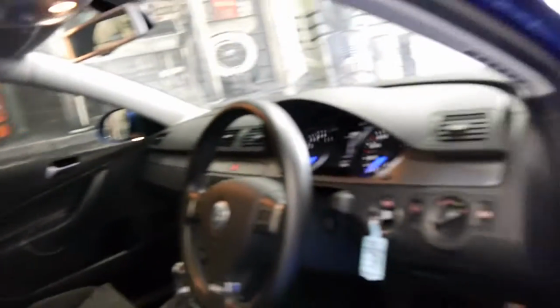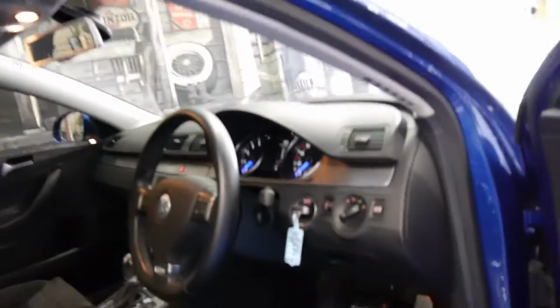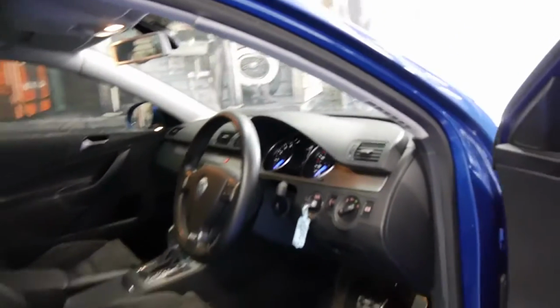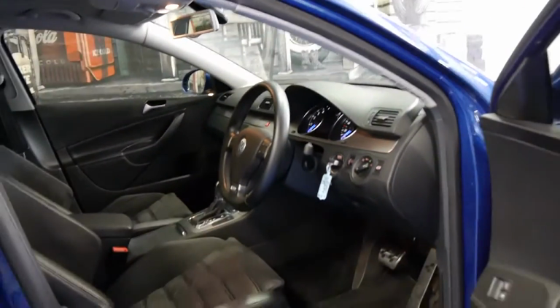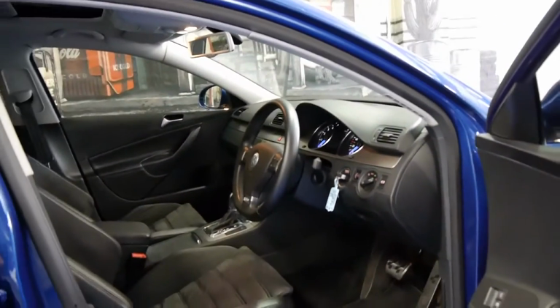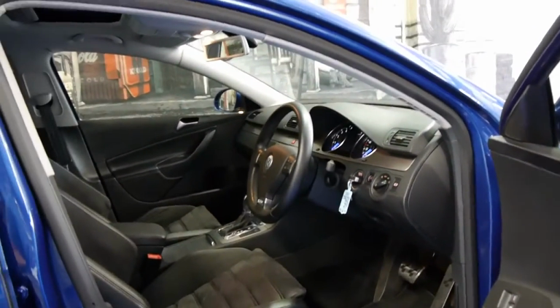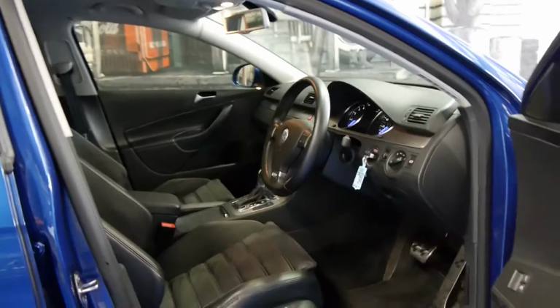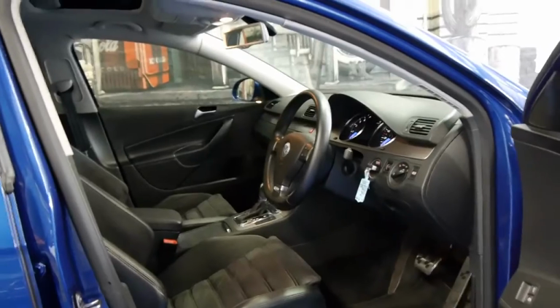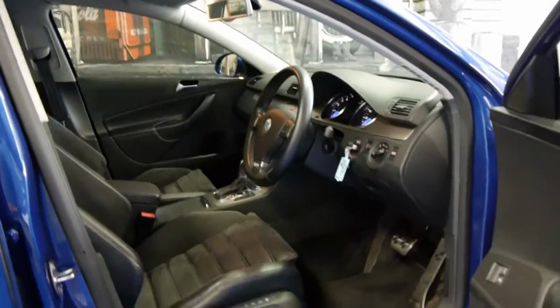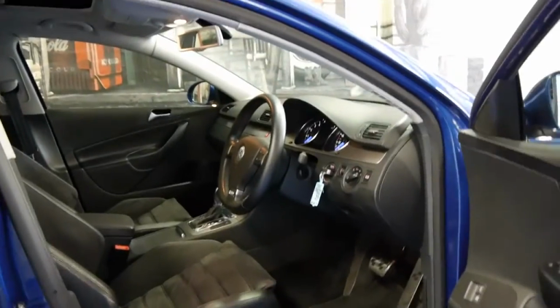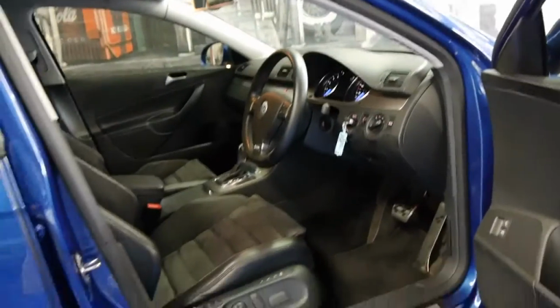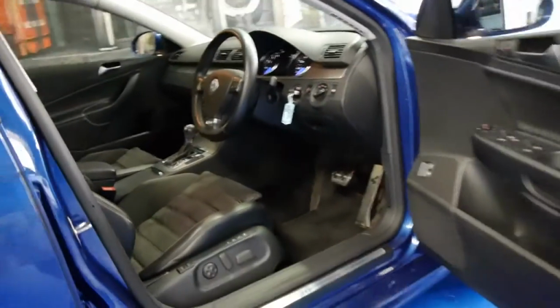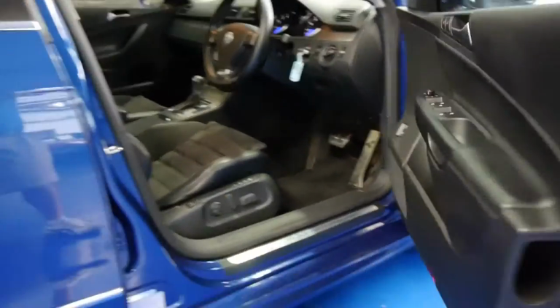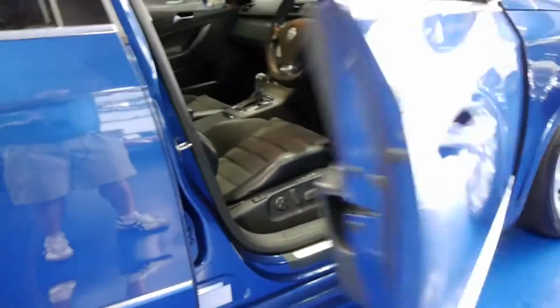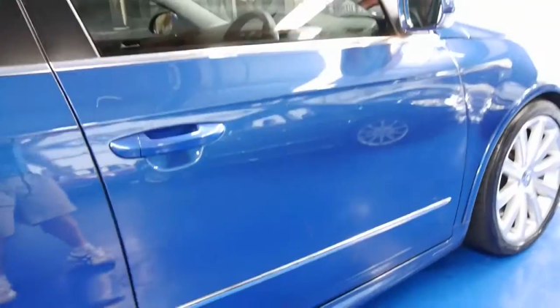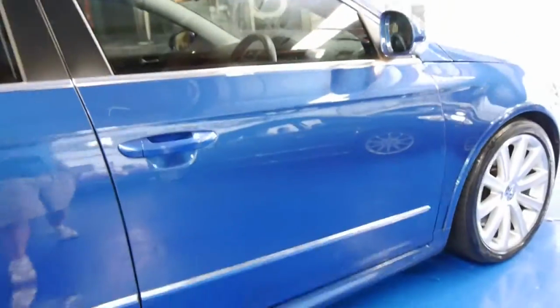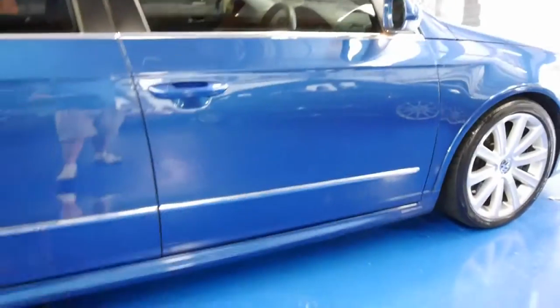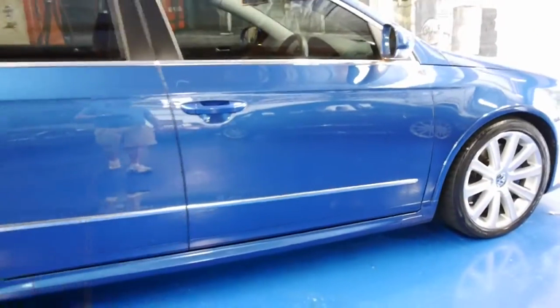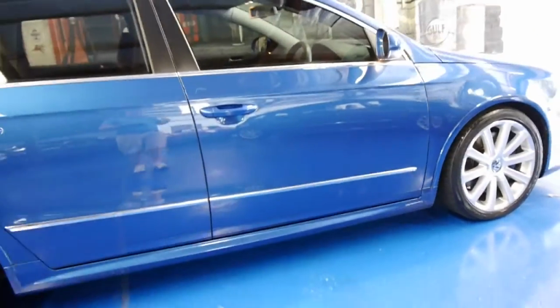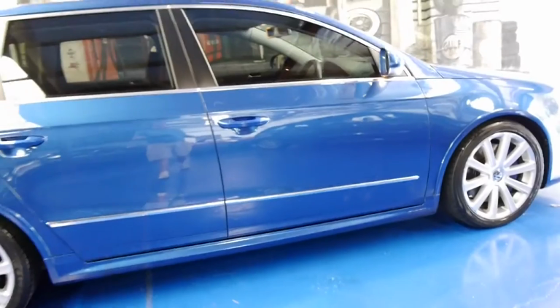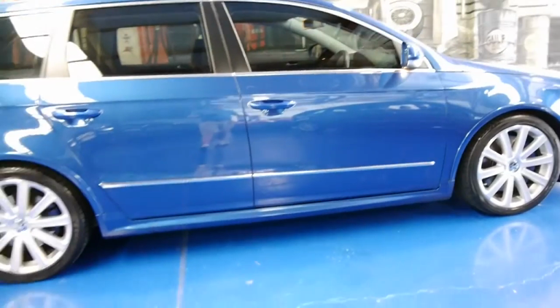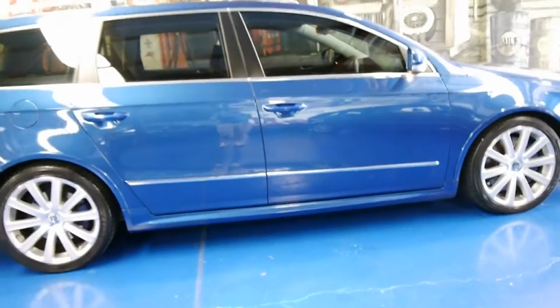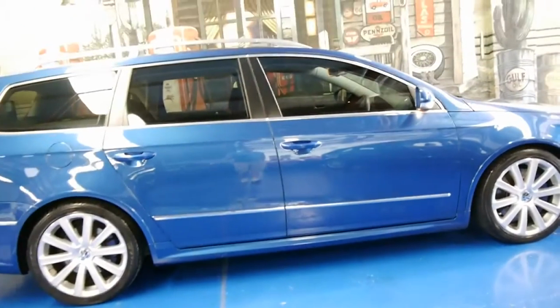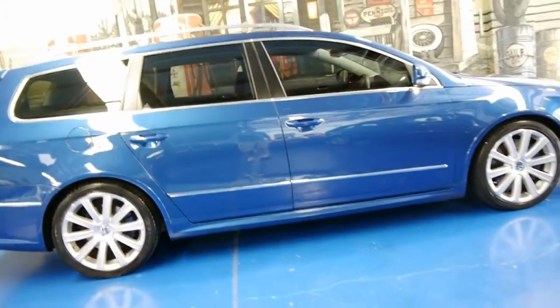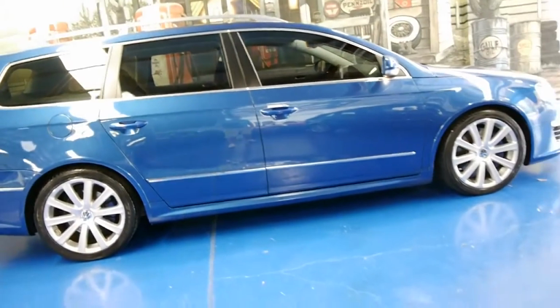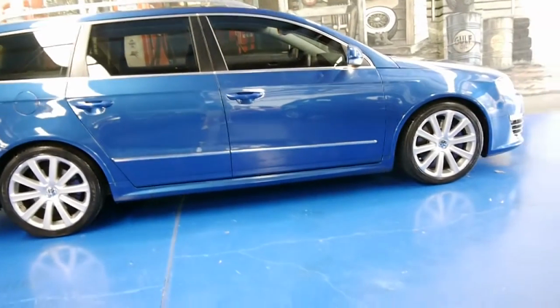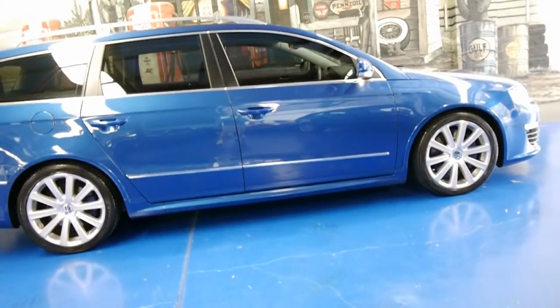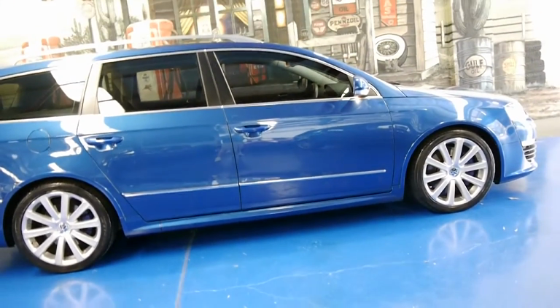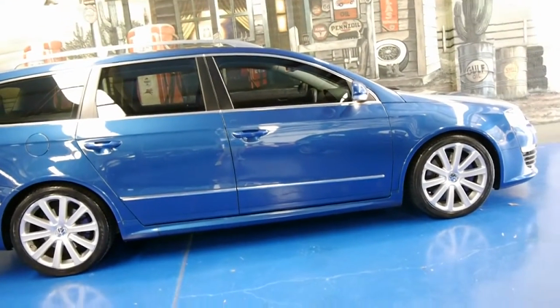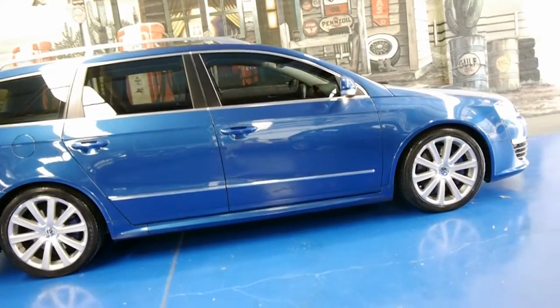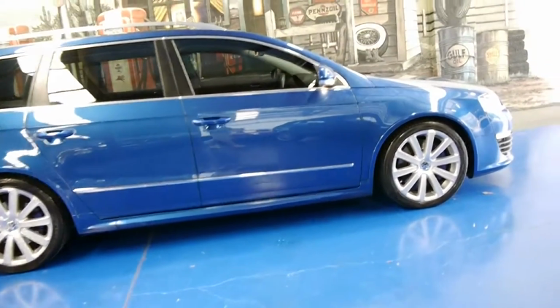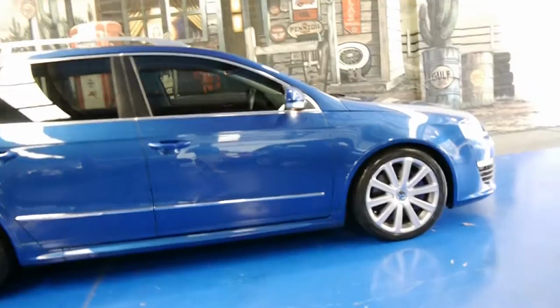I've probably driven nine or ten of these R36 wagons. I think they're great looking cars. They obviously have heaps of performance. They're very safe, yet they're perfectly practical for a family.